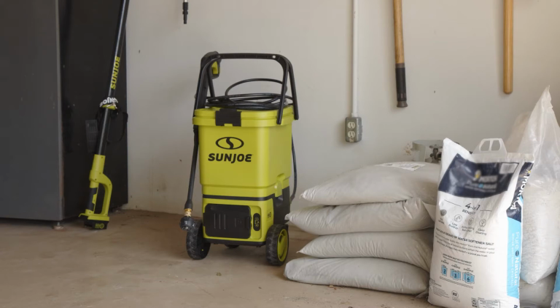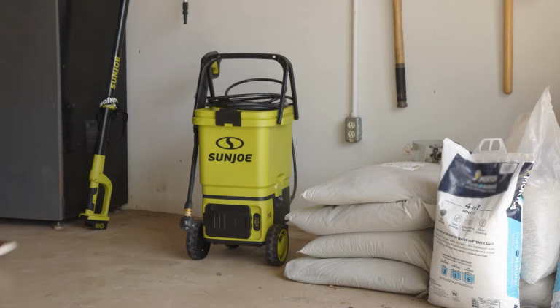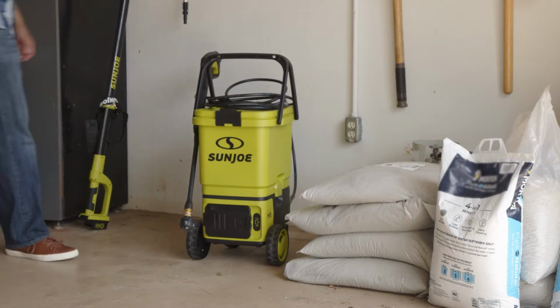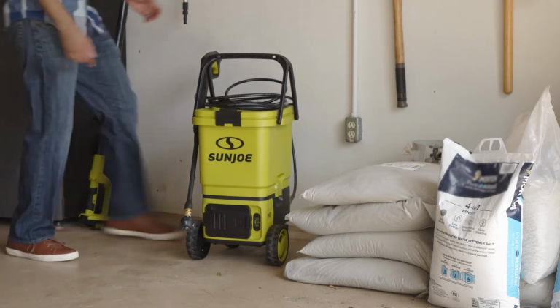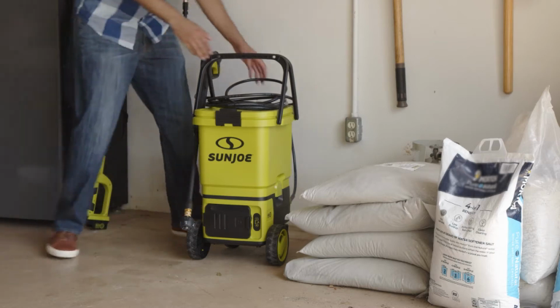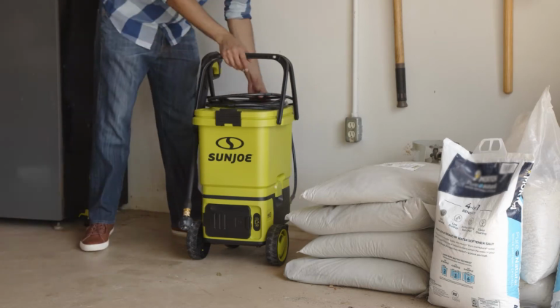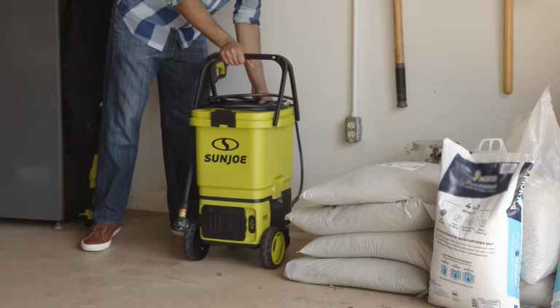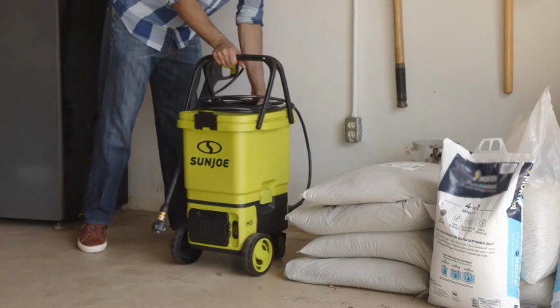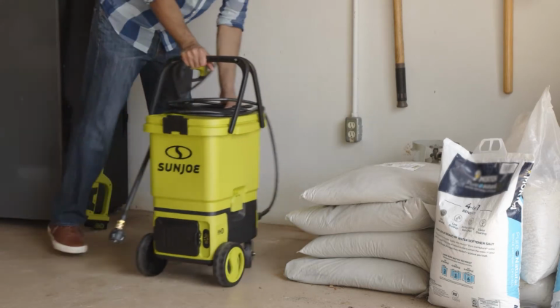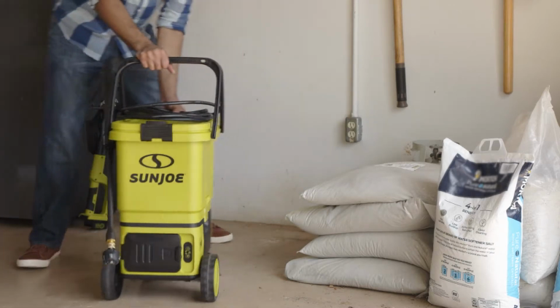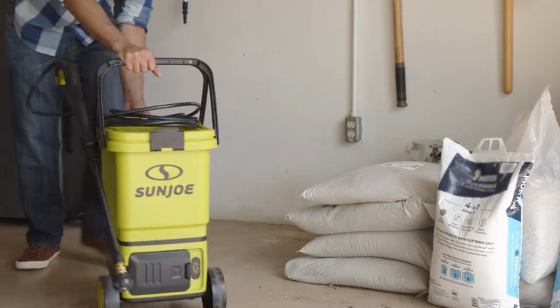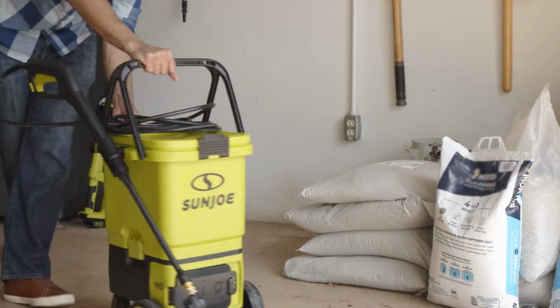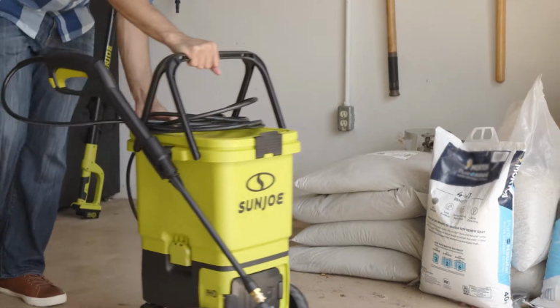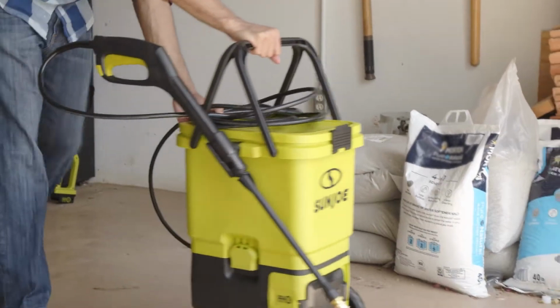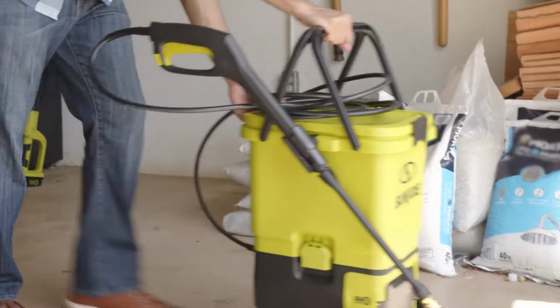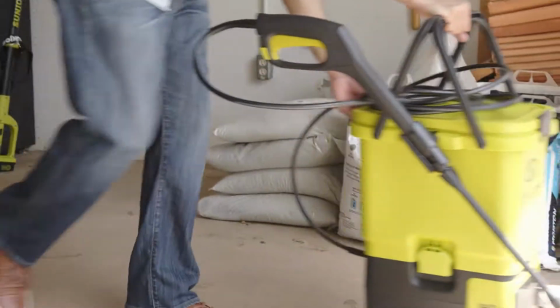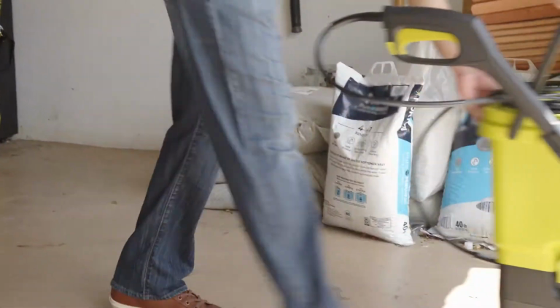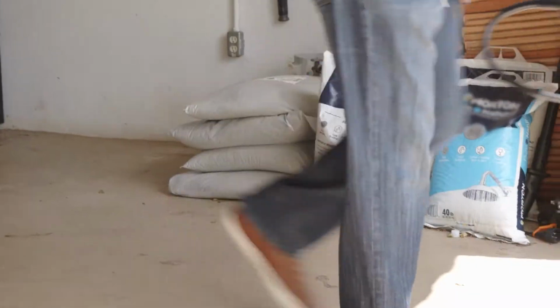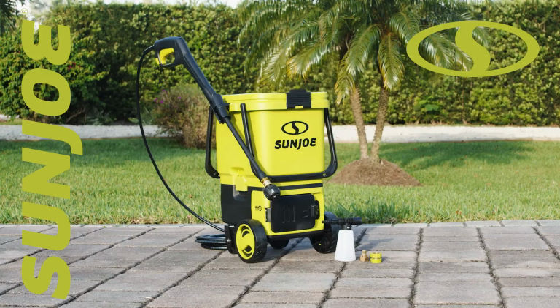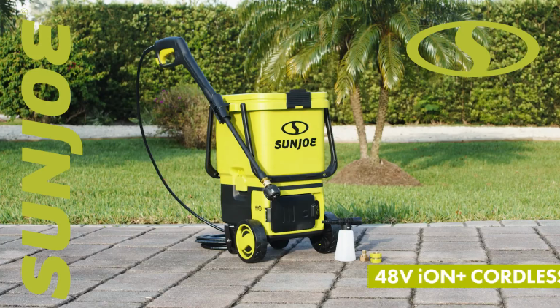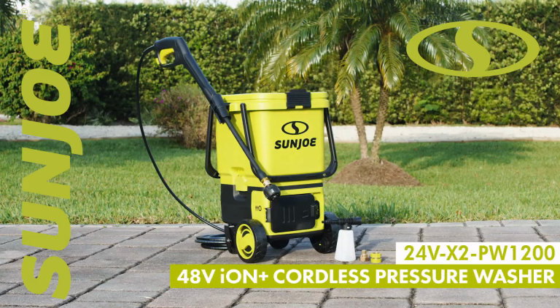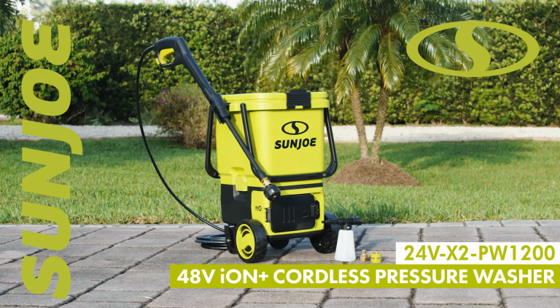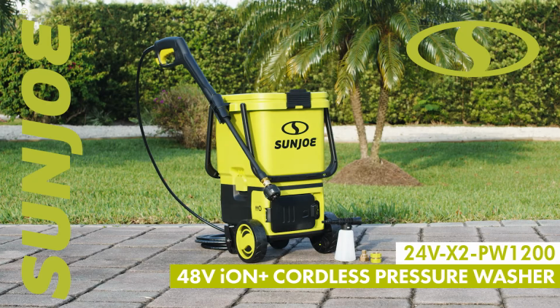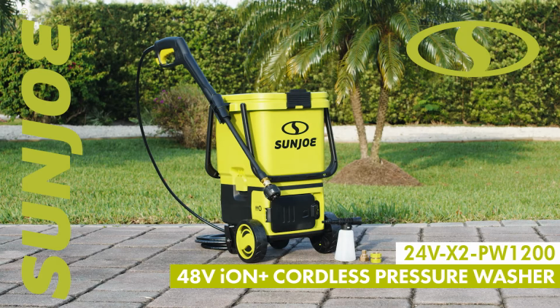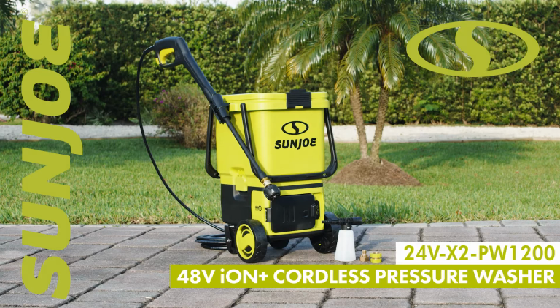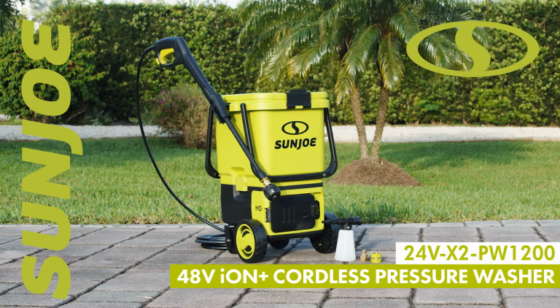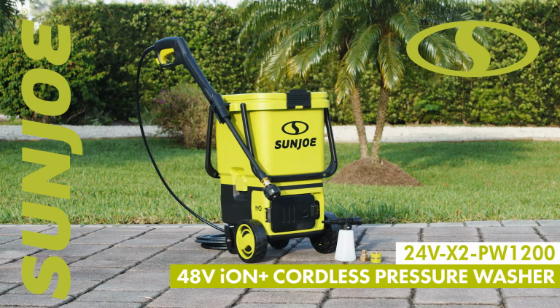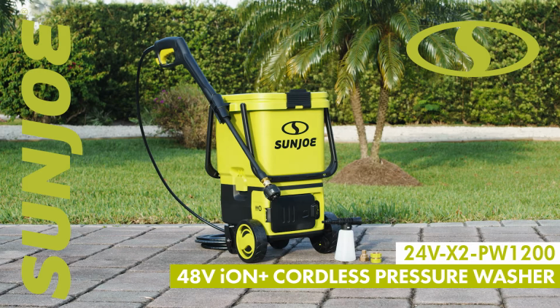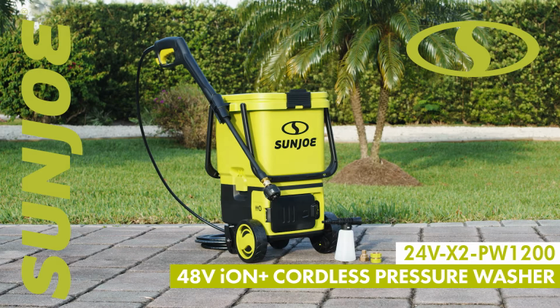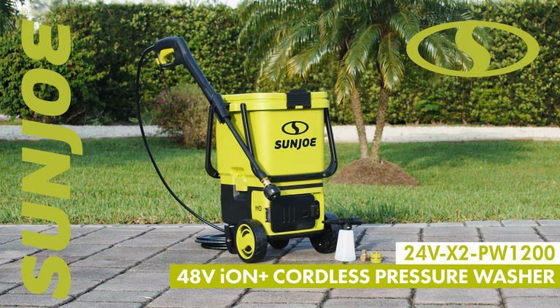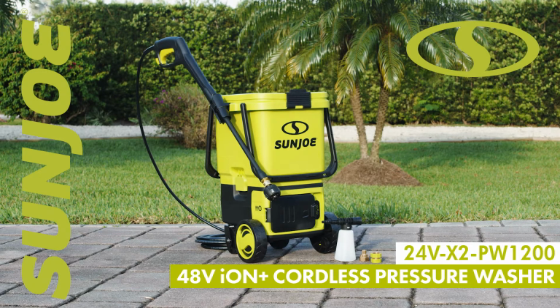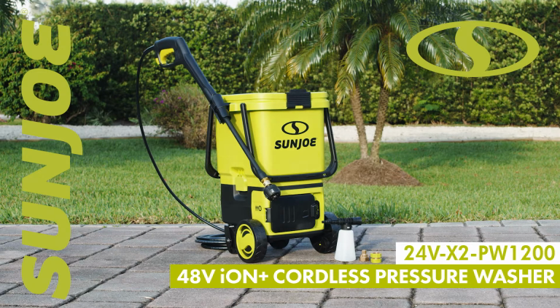Fill up your bucket list and tackle your toughest home, outdoor, and auto-cleaning projects with the revolutionary 48-volt cordless portable pressure washer by SunJoe.